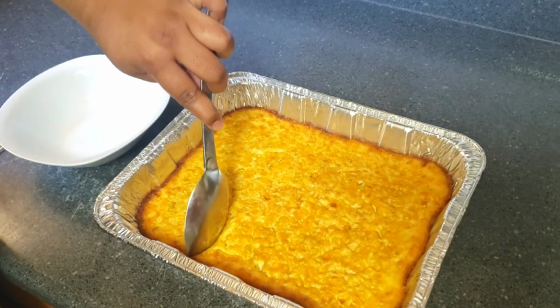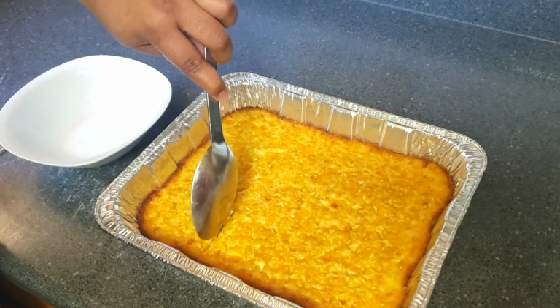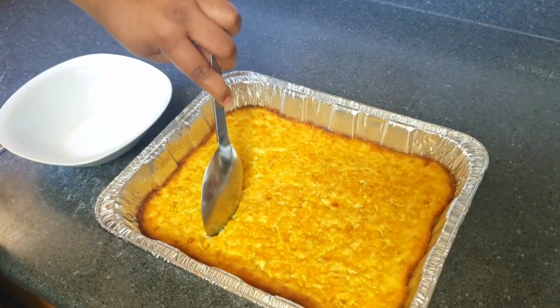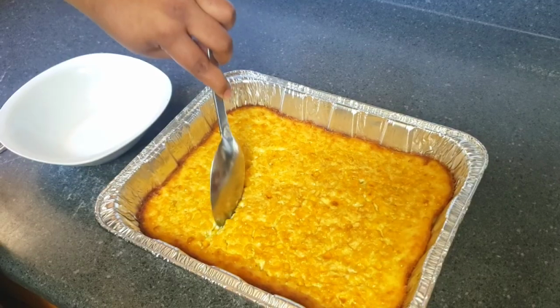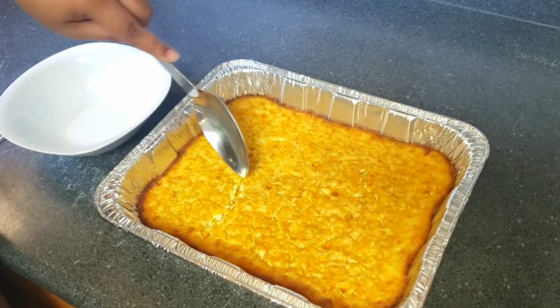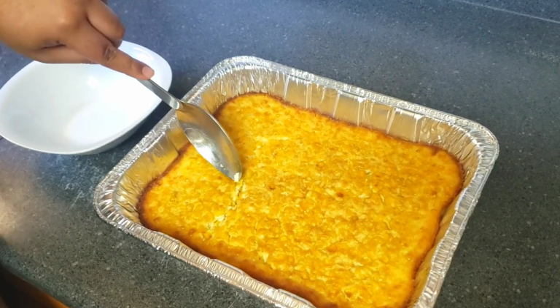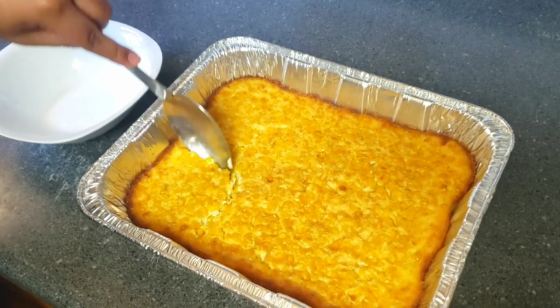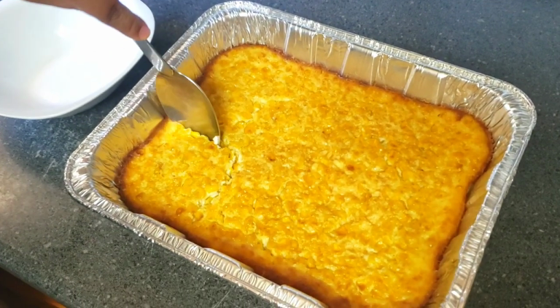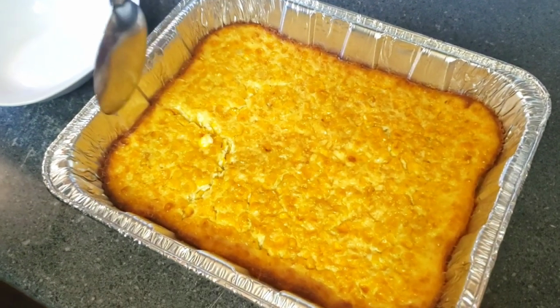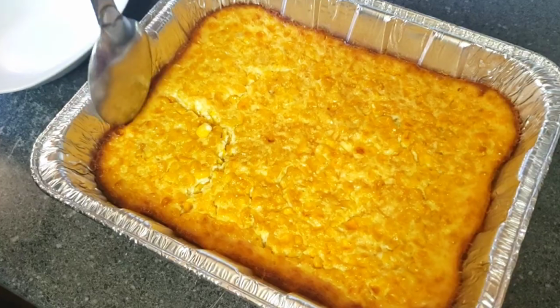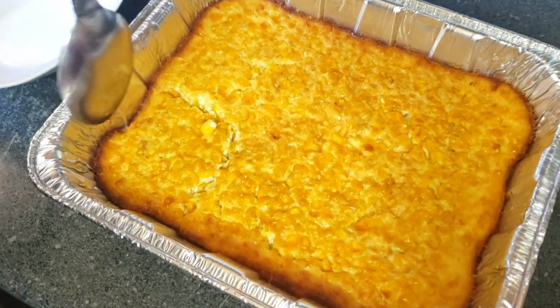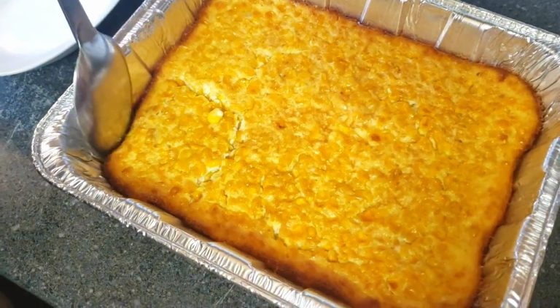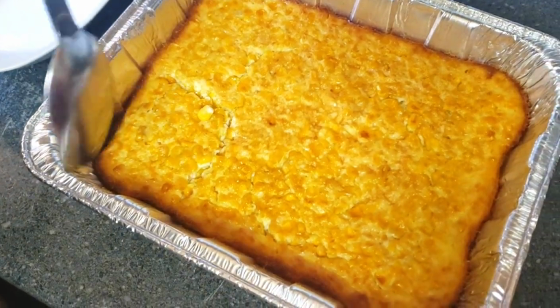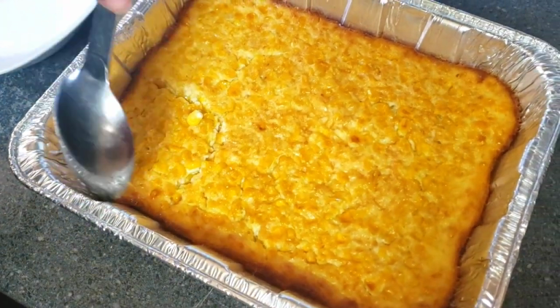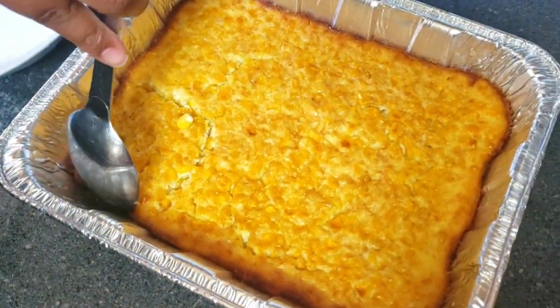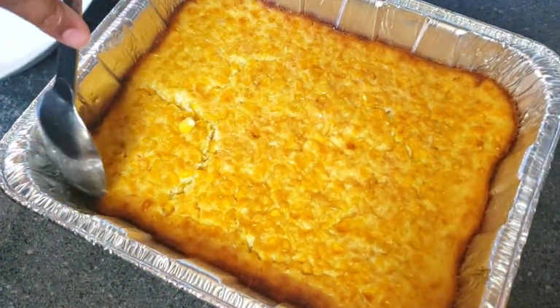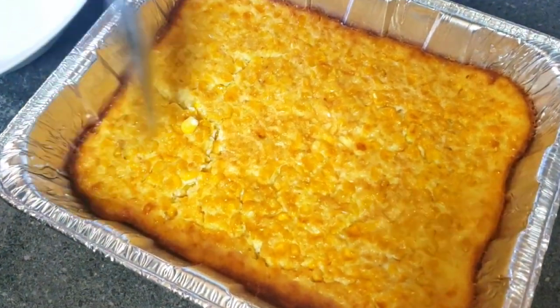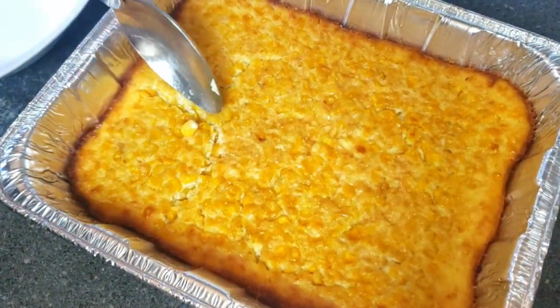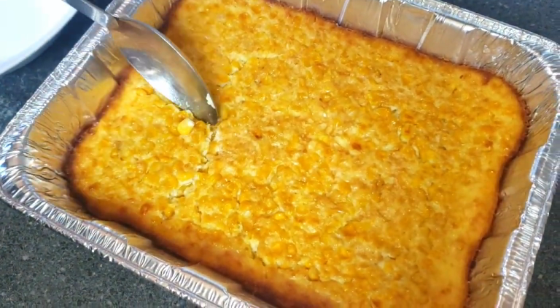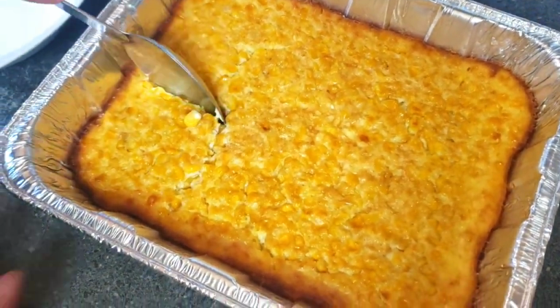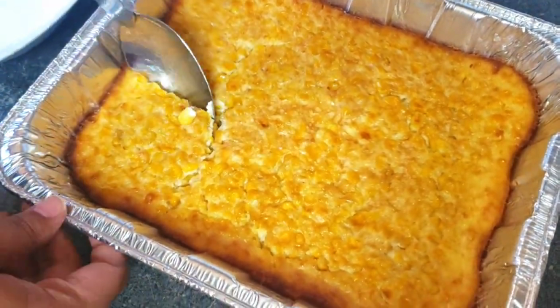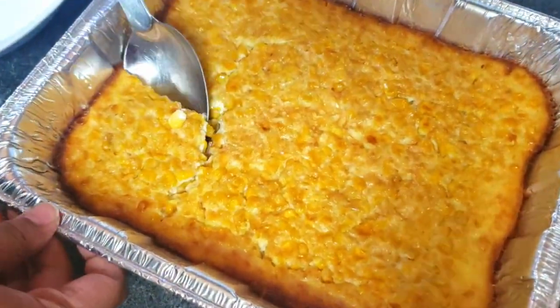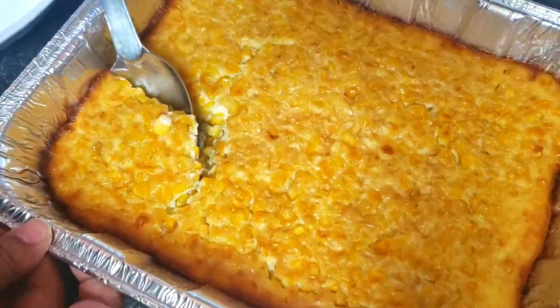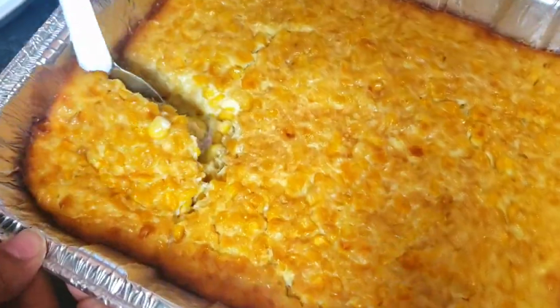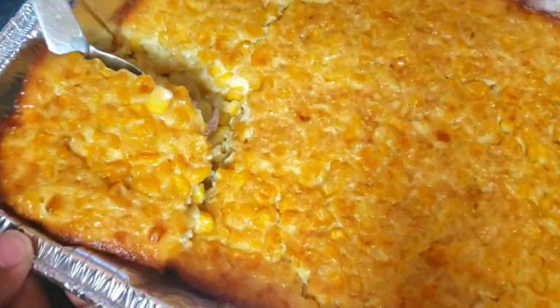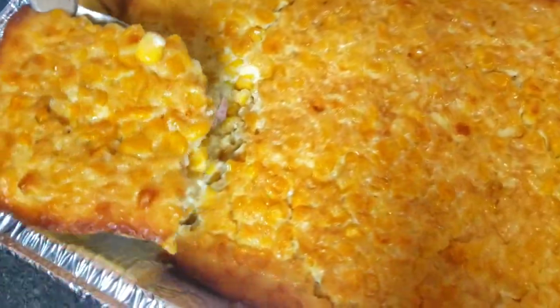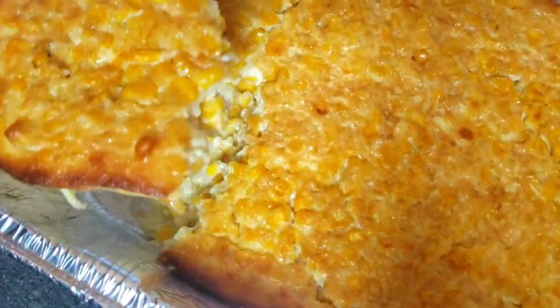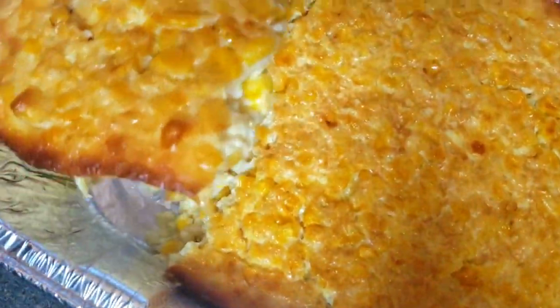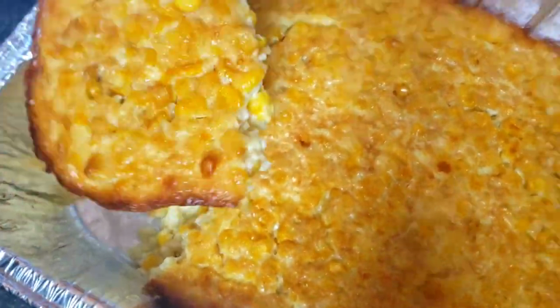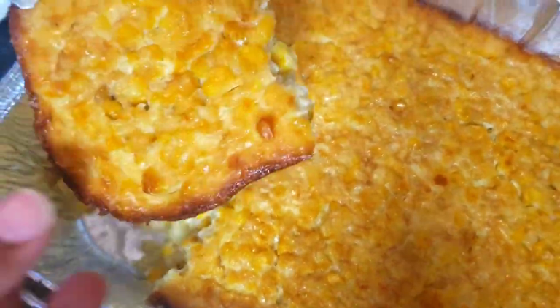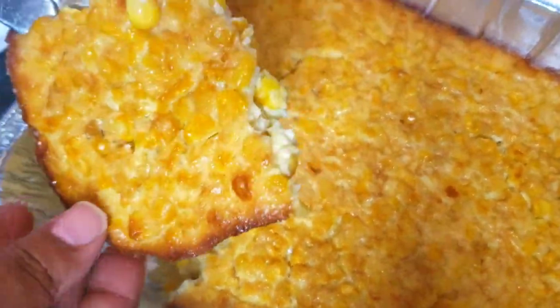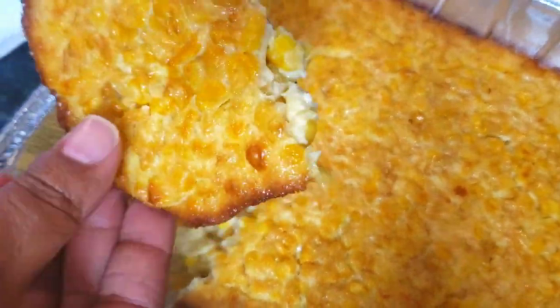All right crew, our old-fashioned corn pudding is ready and it came out wonderful. Here I am scooping it up and serving it on the plate — you'll see it's still creamy, cooked just right, with crispy edges.